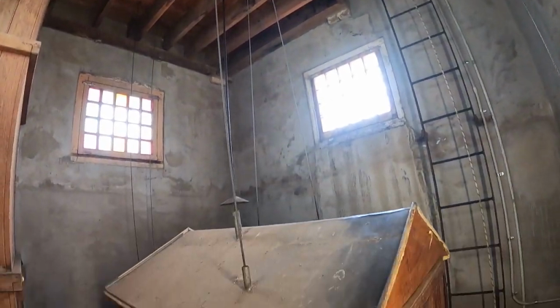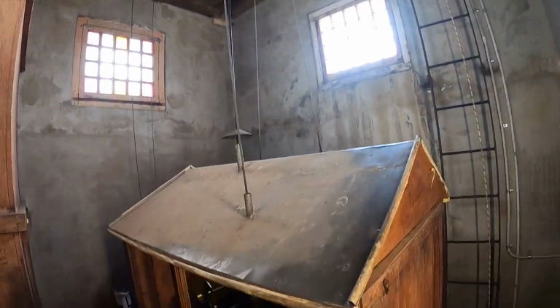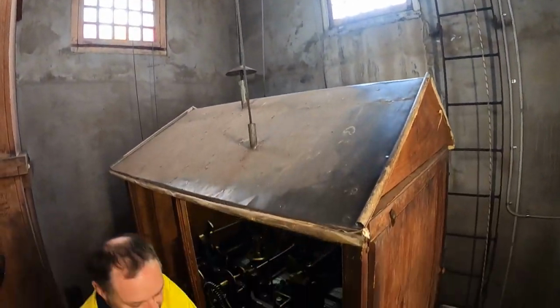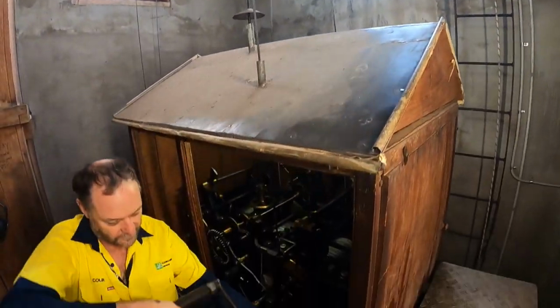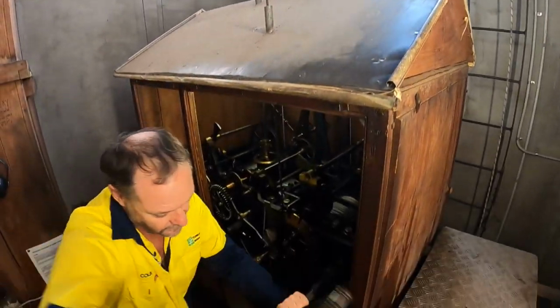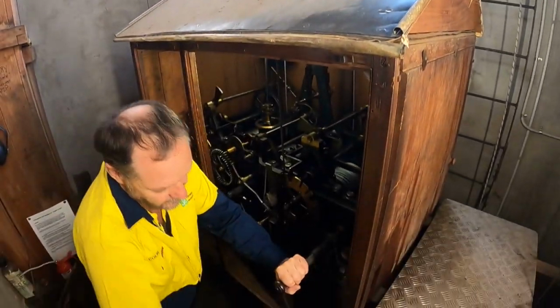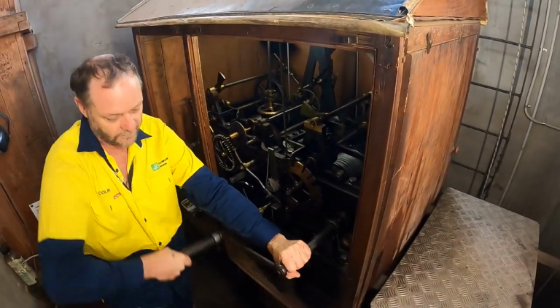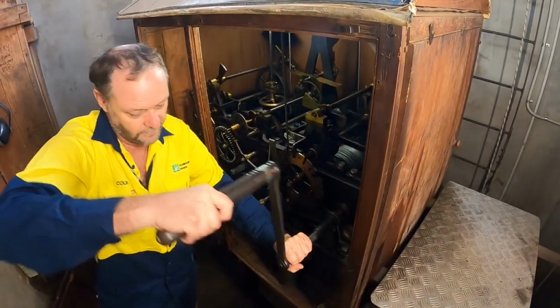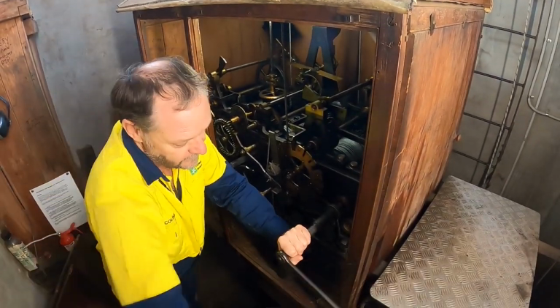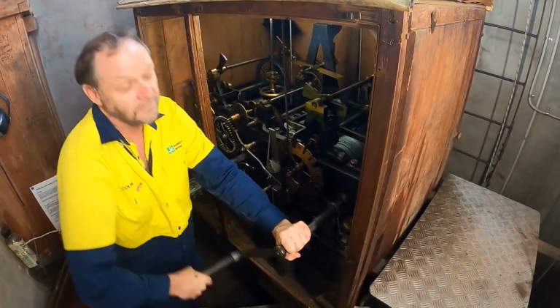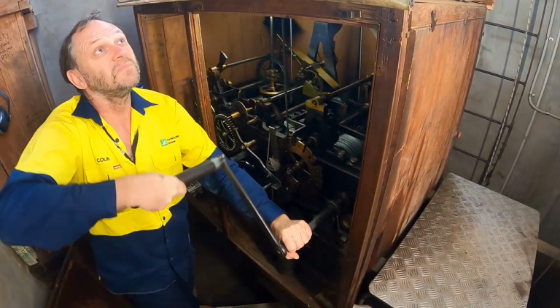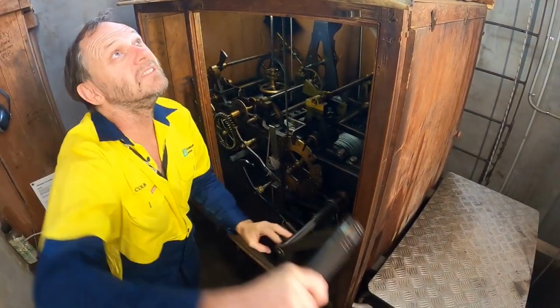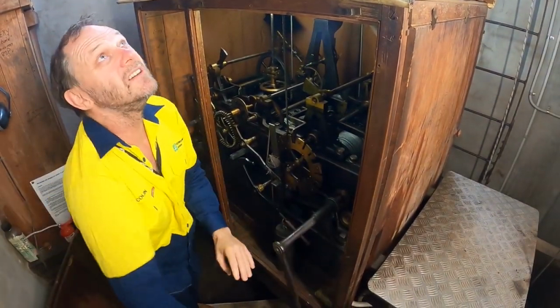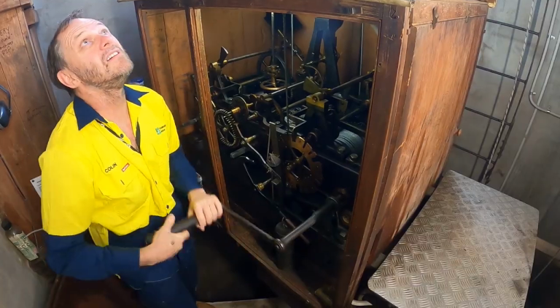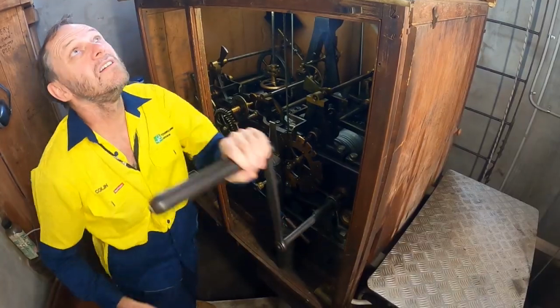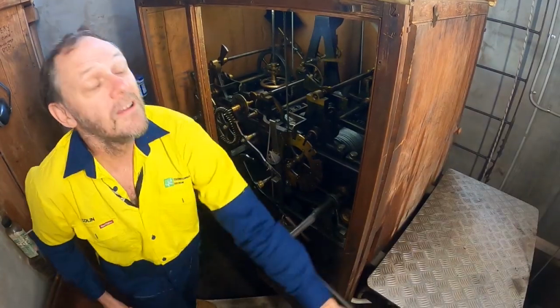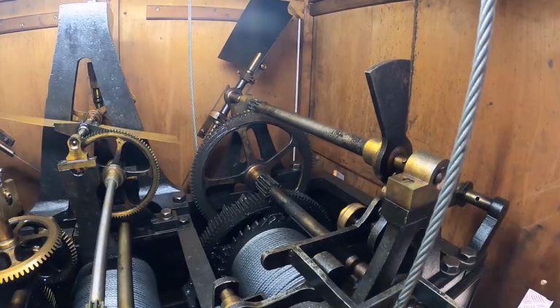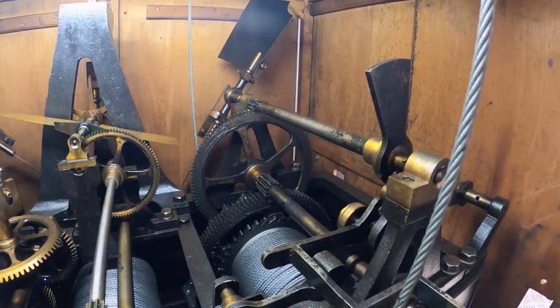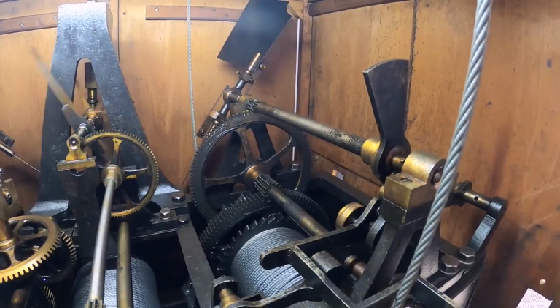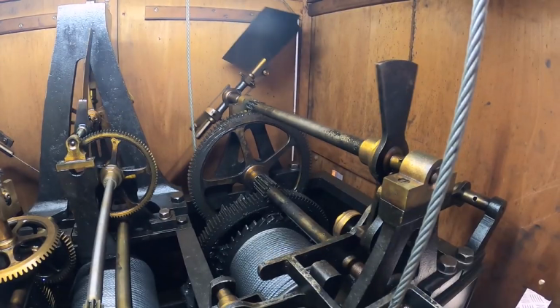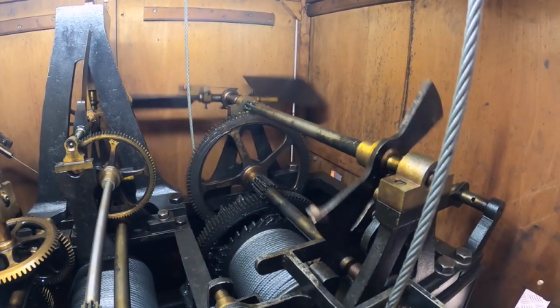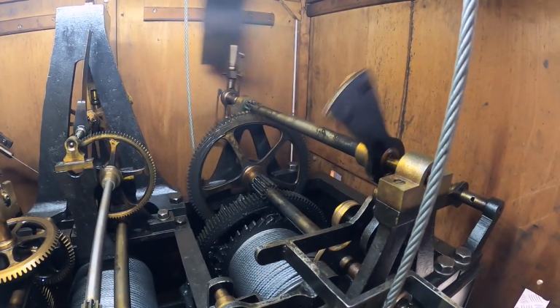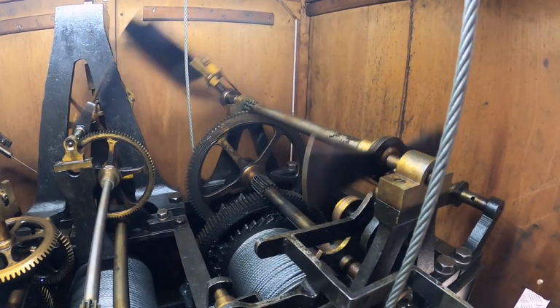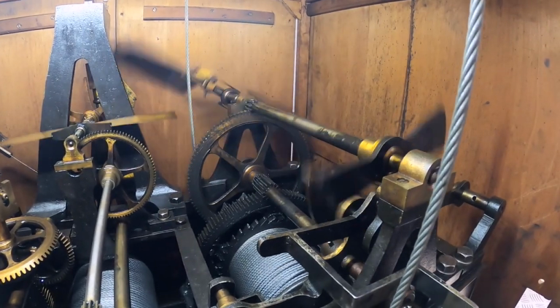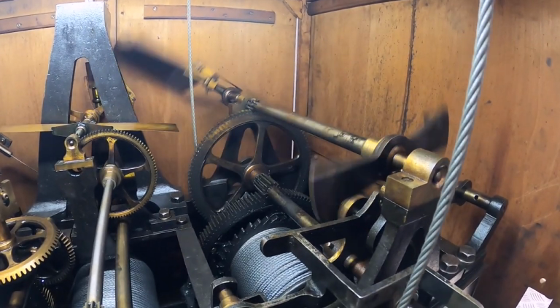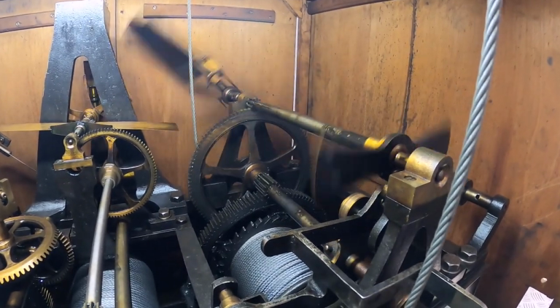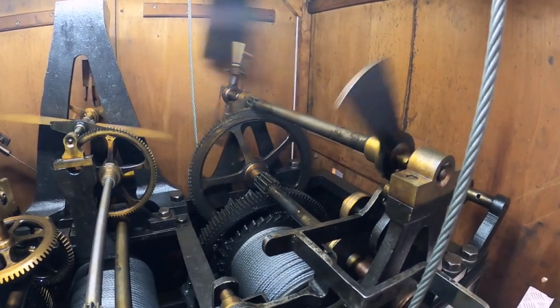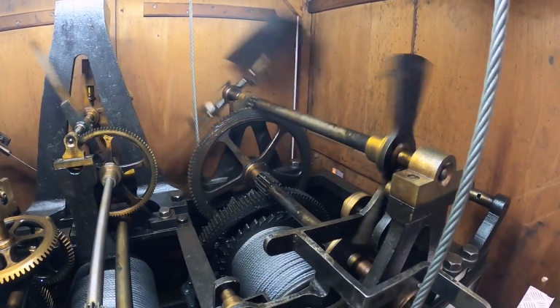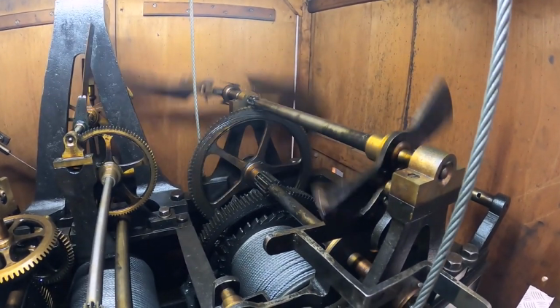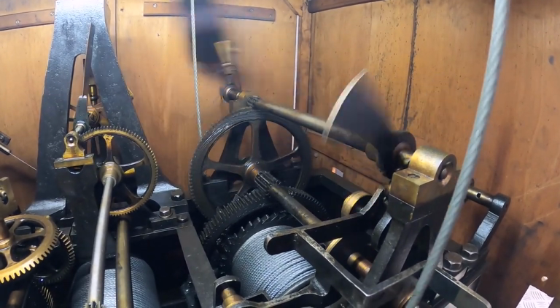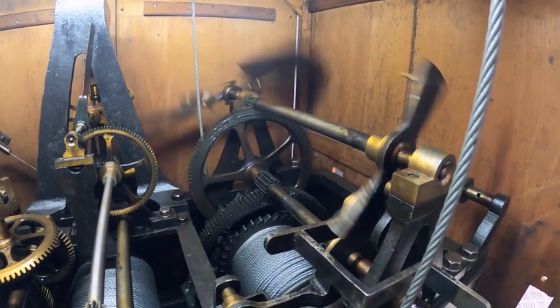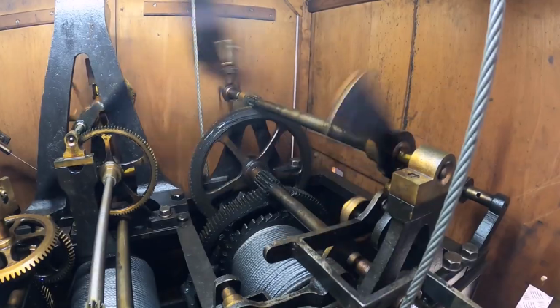With the clock tower, our job is to wind the clock three times a week, just make sure generally that it's working to keep it in time for the public.